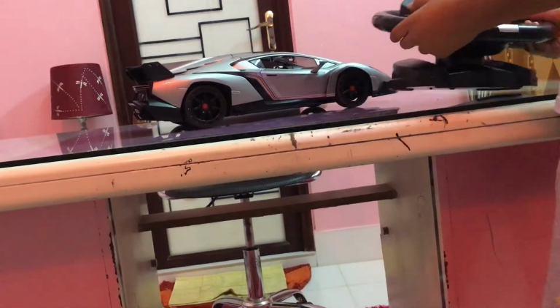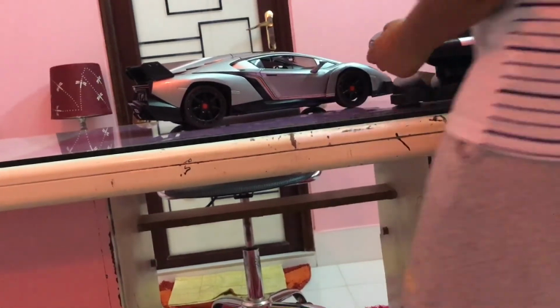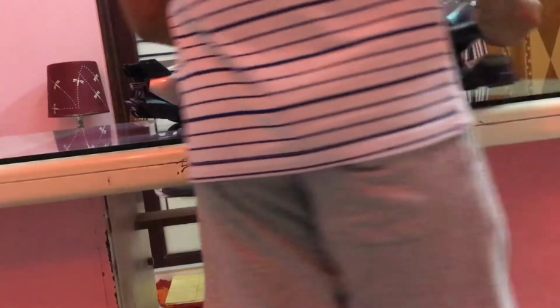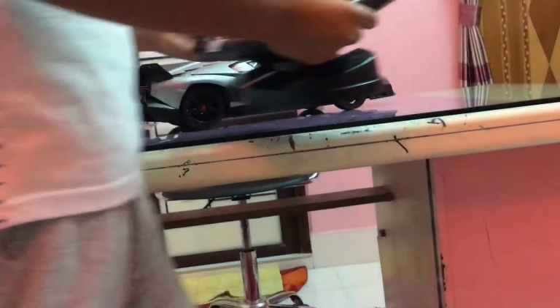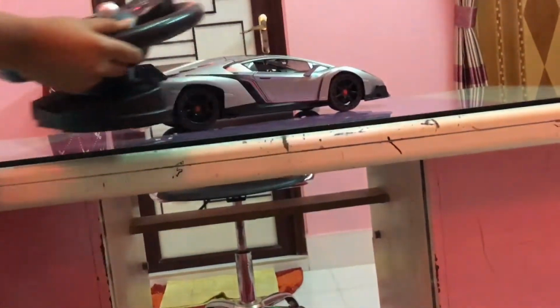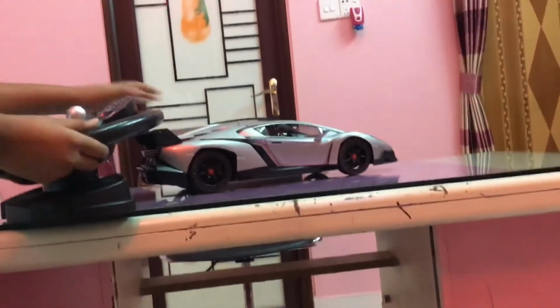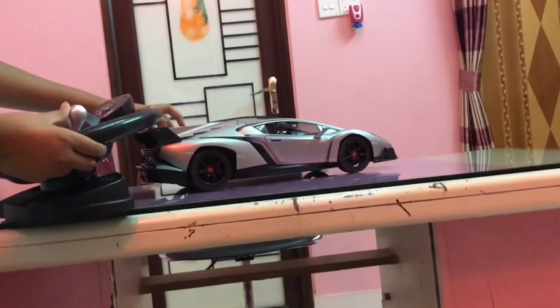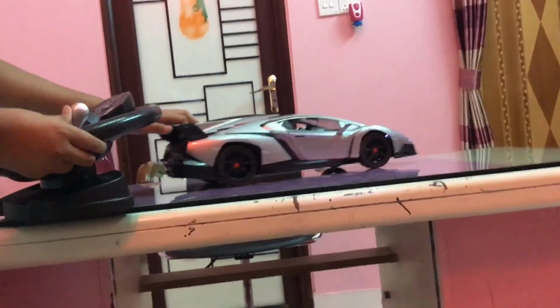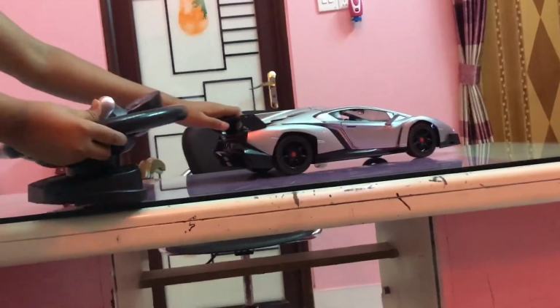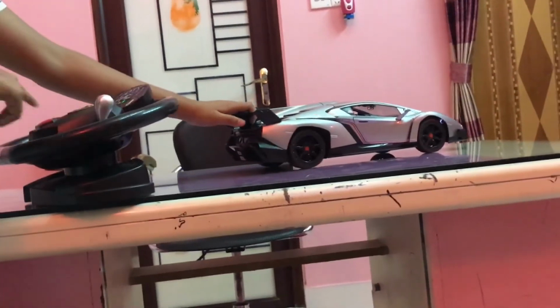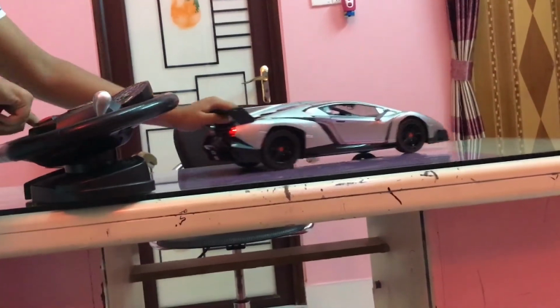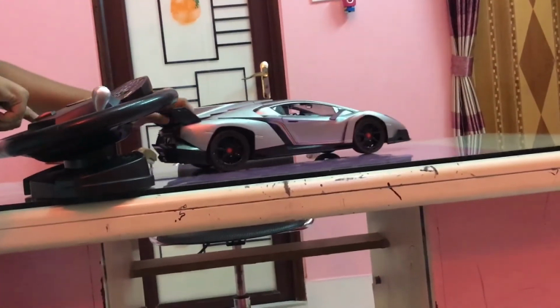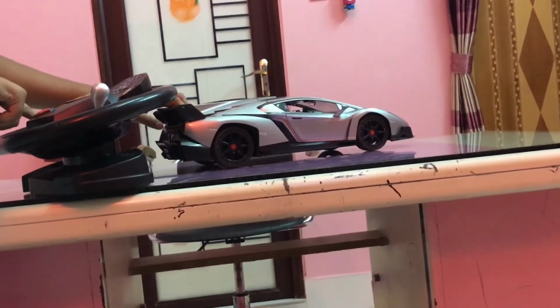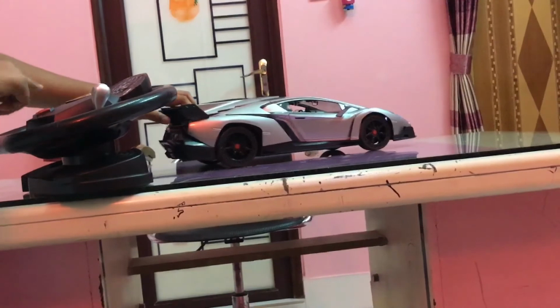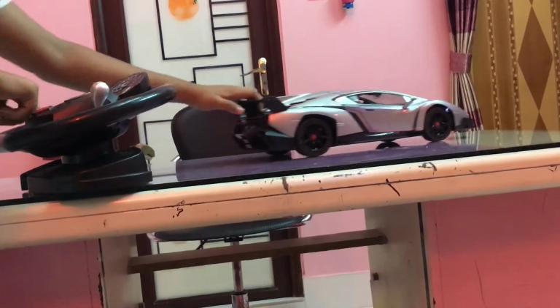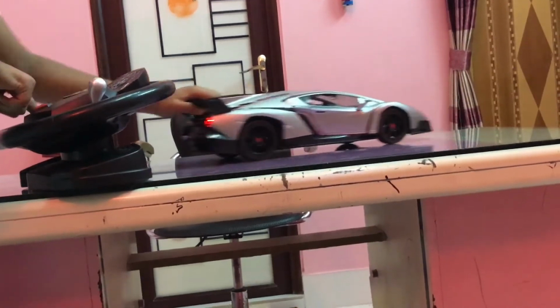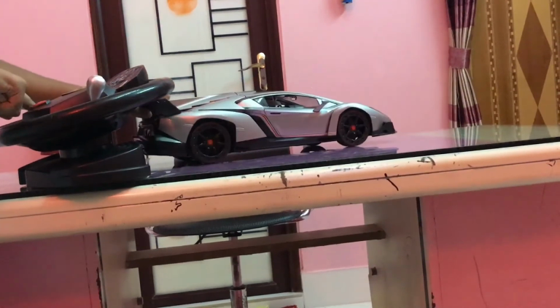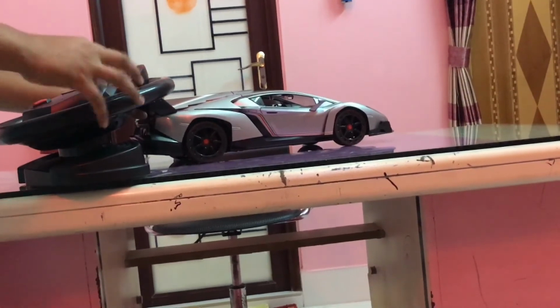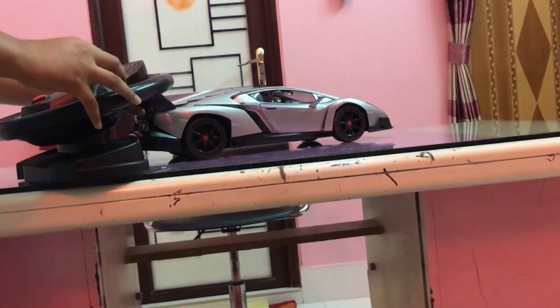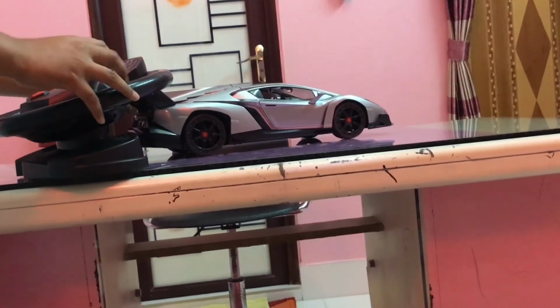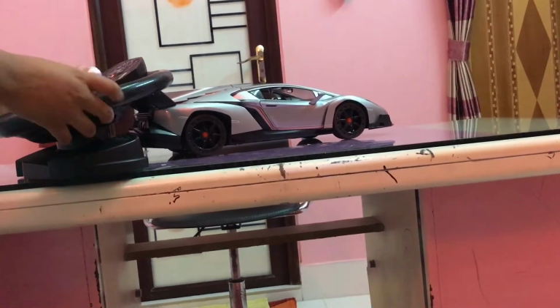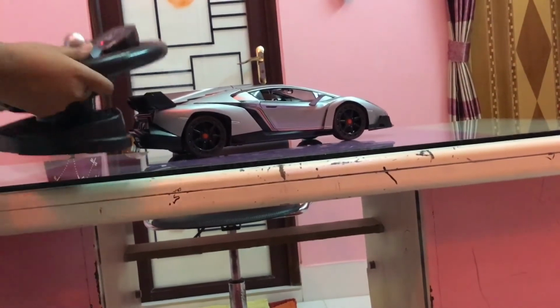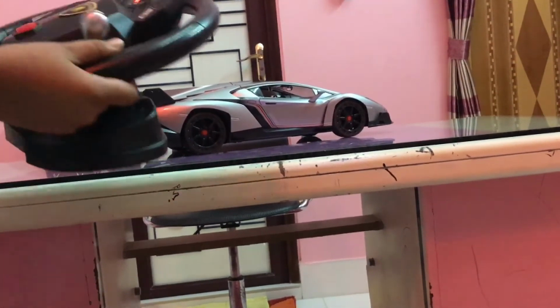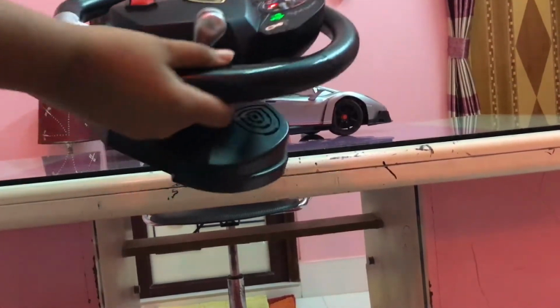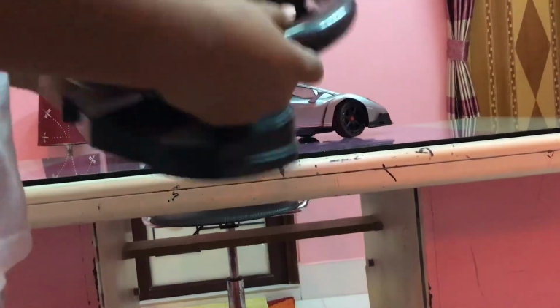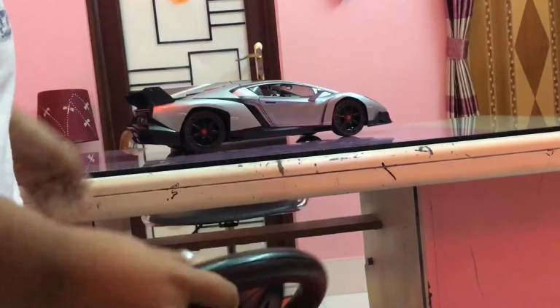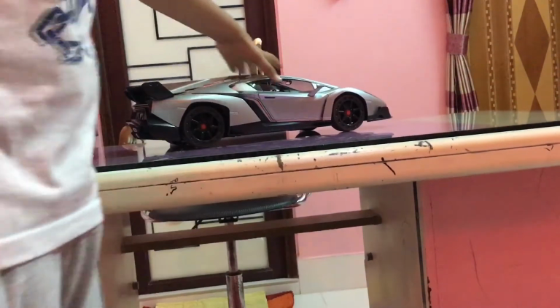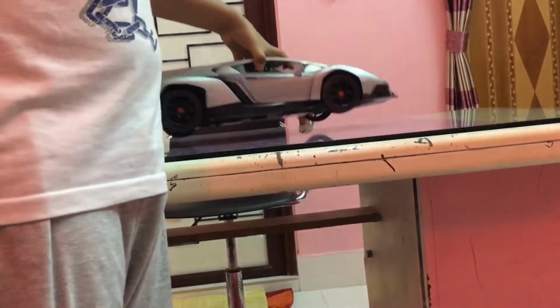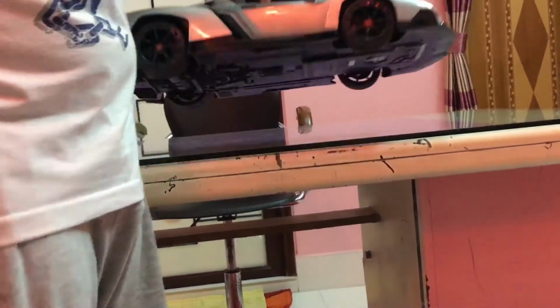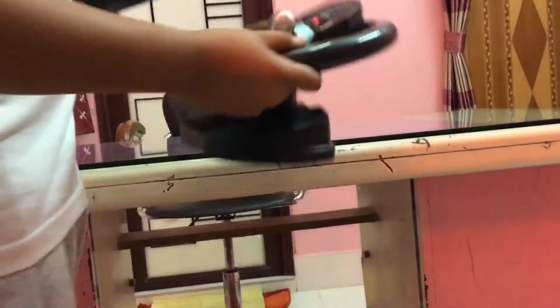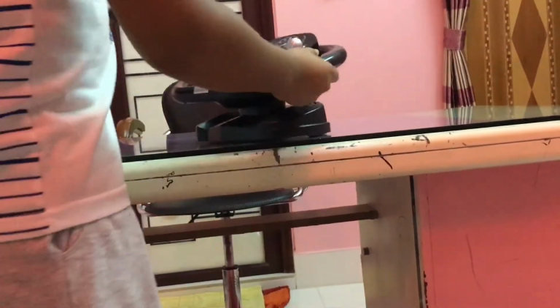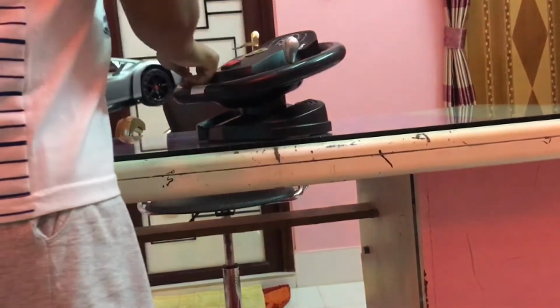Another feature I'm going to show you: when you are driving, it can just stop automatically. It's a very nice car — very nicely looking and very well finished.